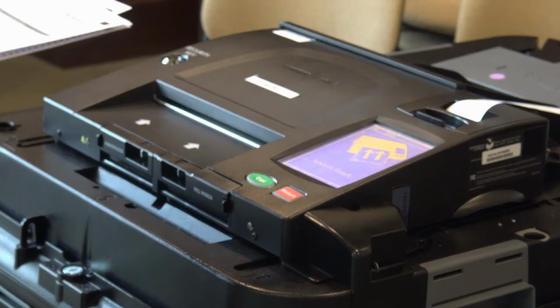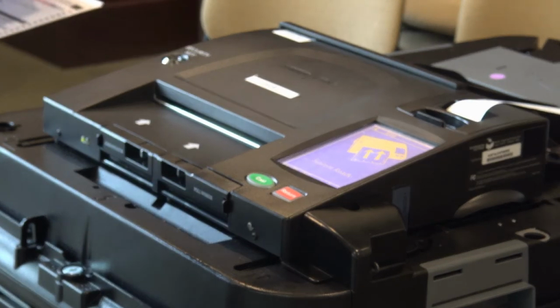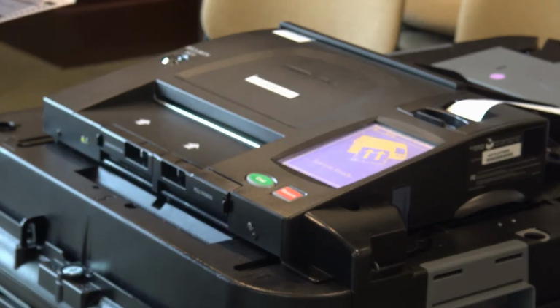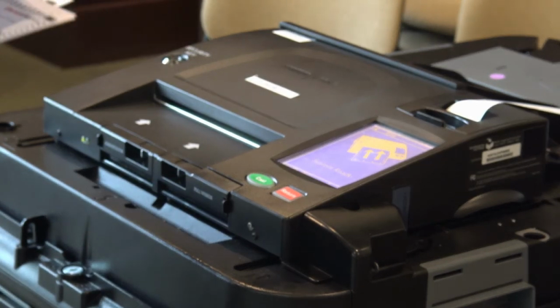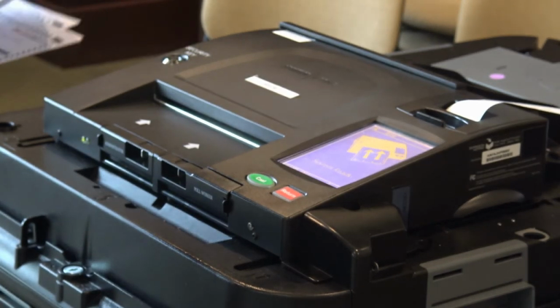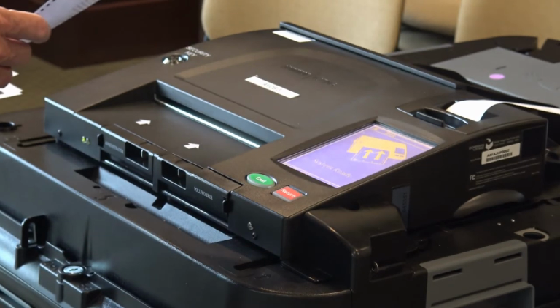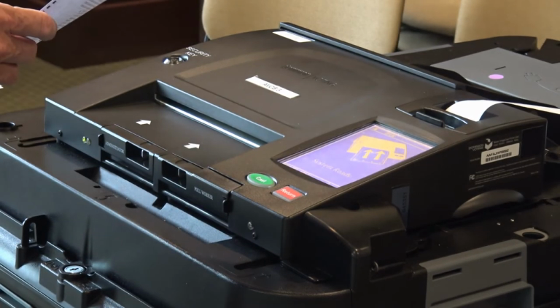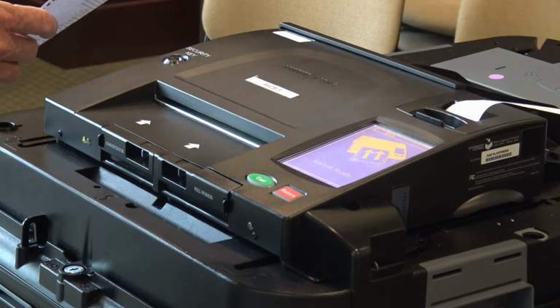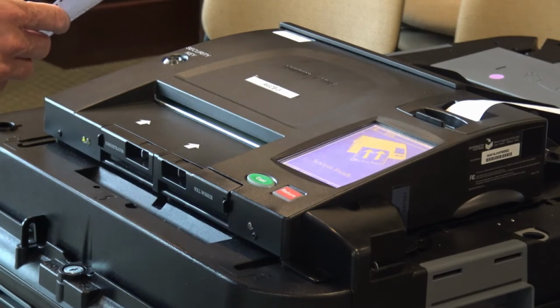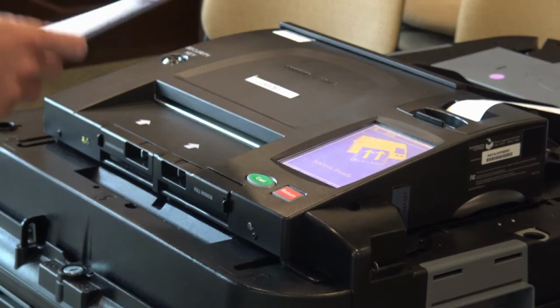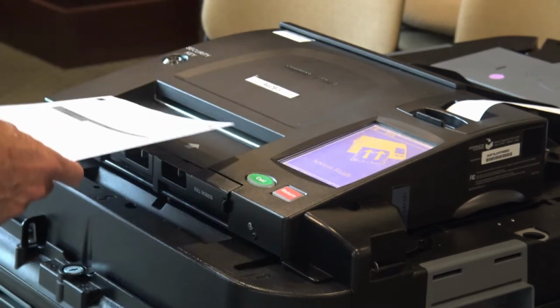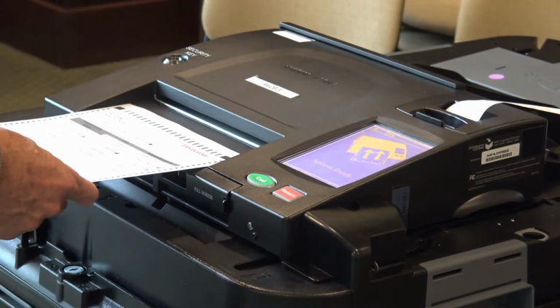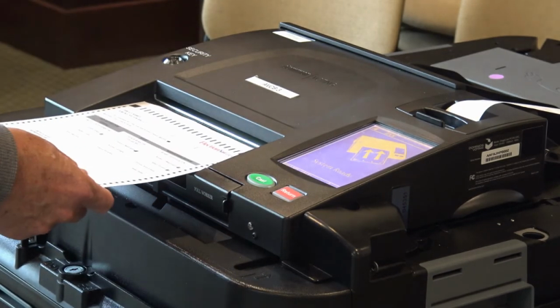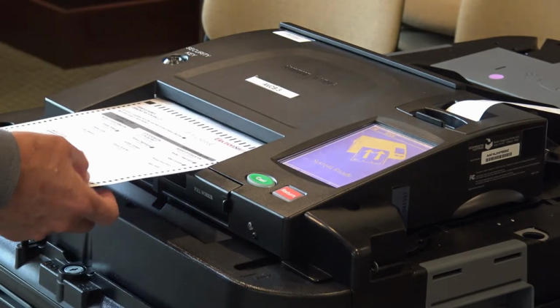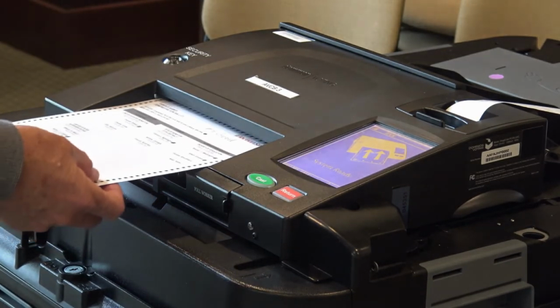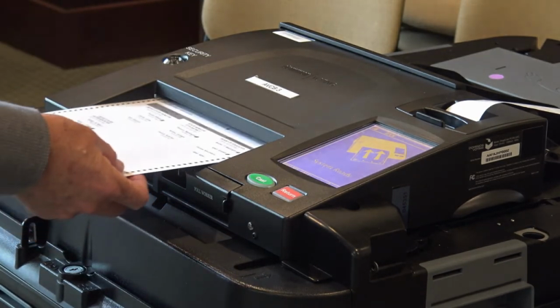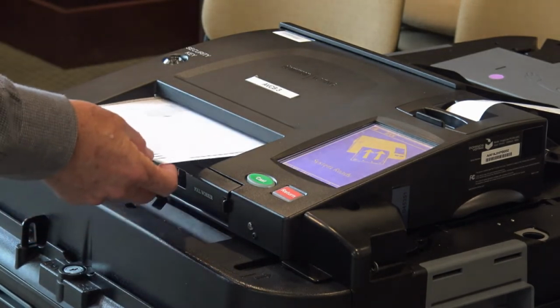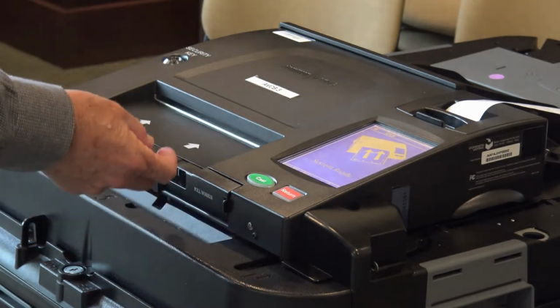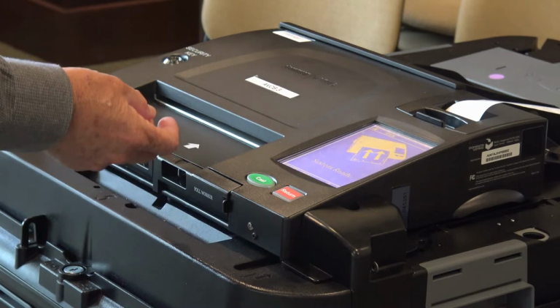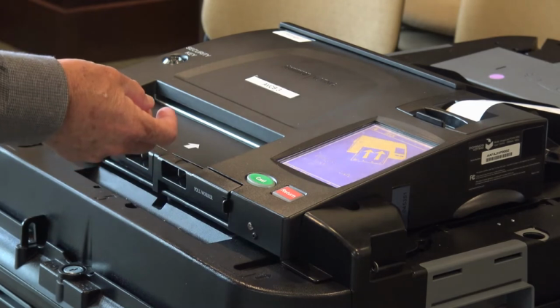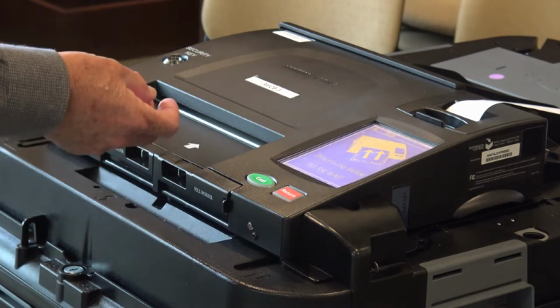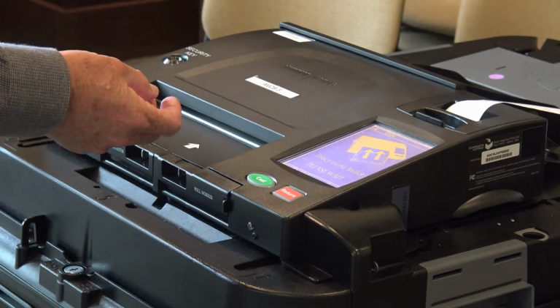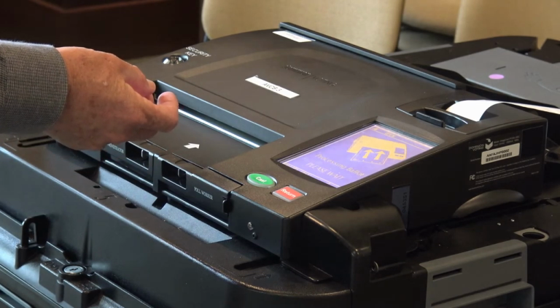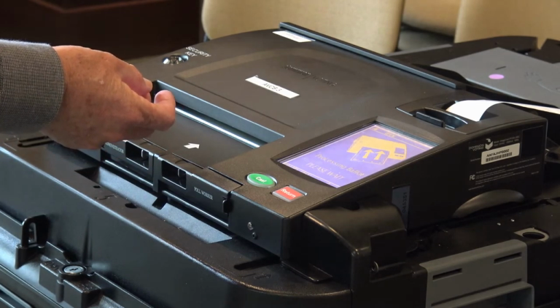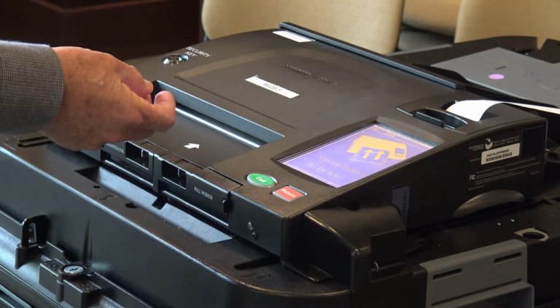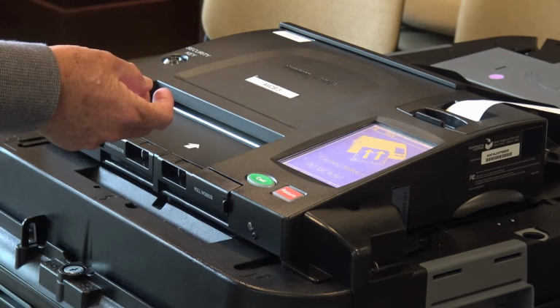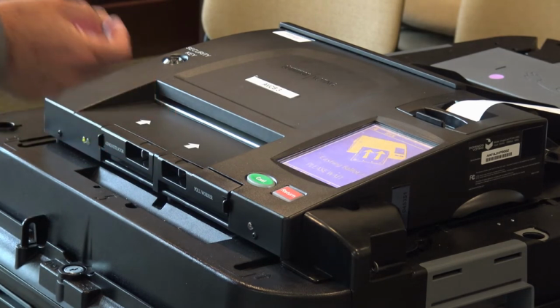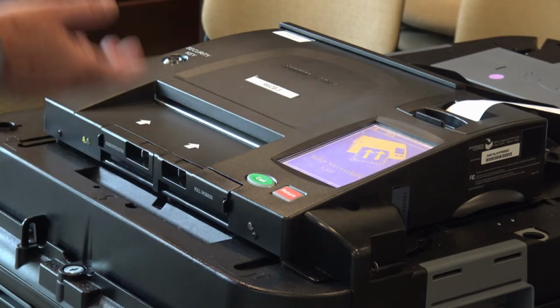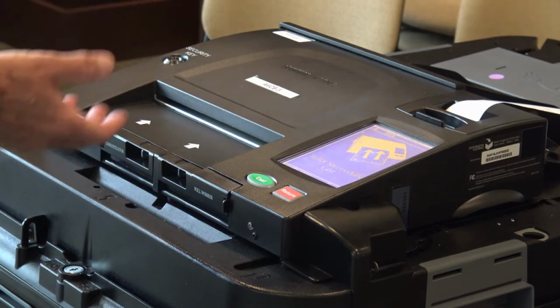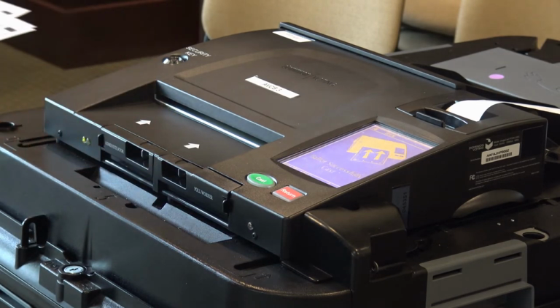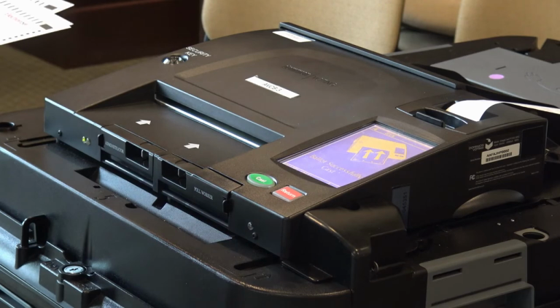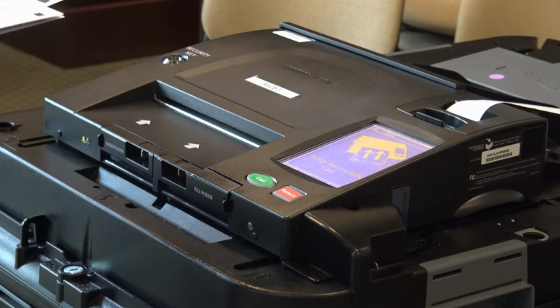And here's just another good ballot. As you can see, we have marked — these are famous names — ballots that we use for practice. And you can see it takes a few seconds to go through.